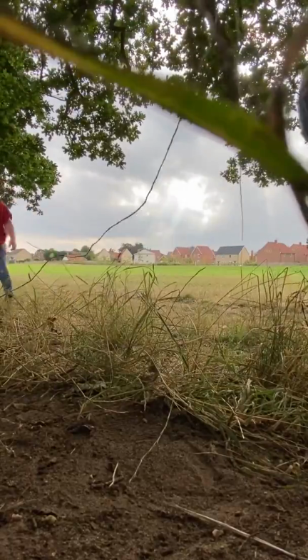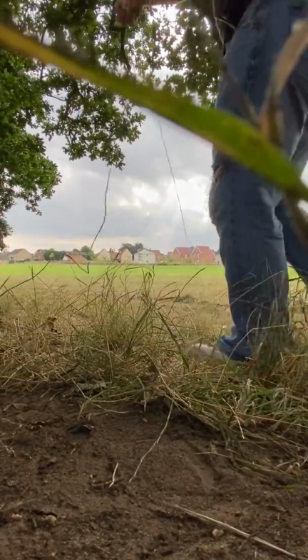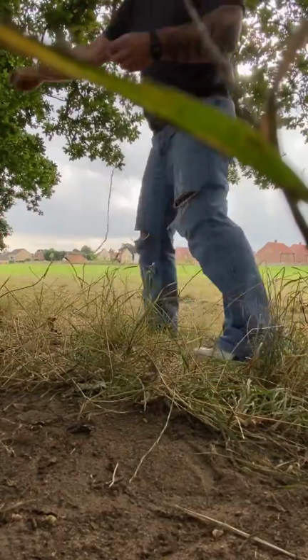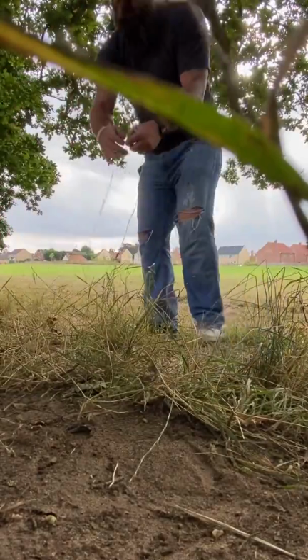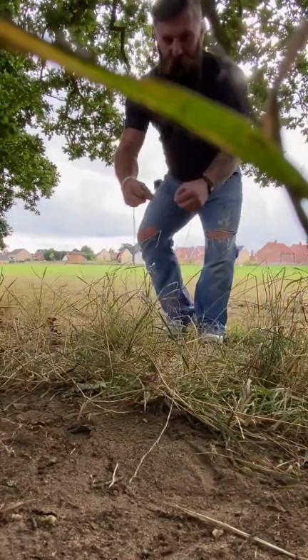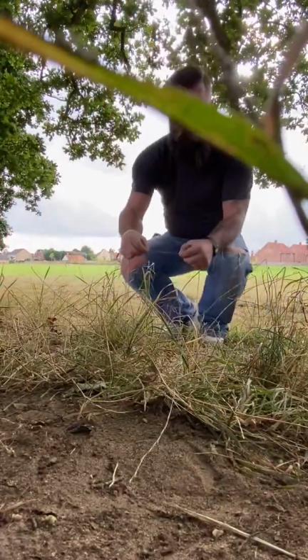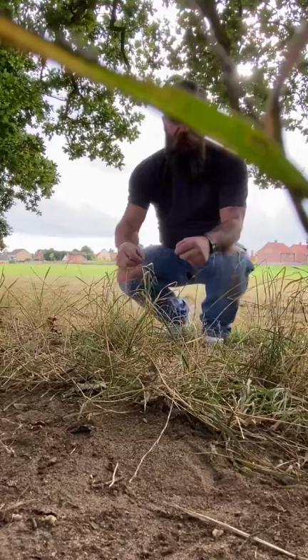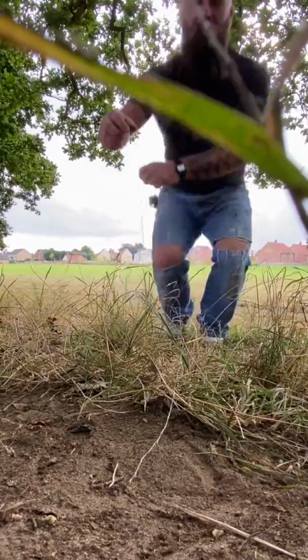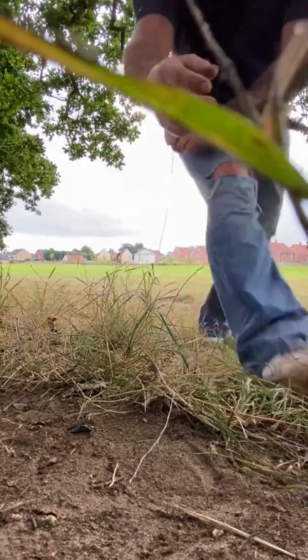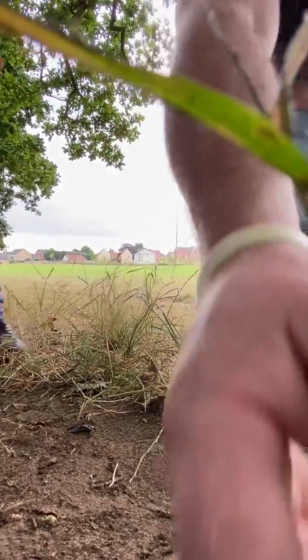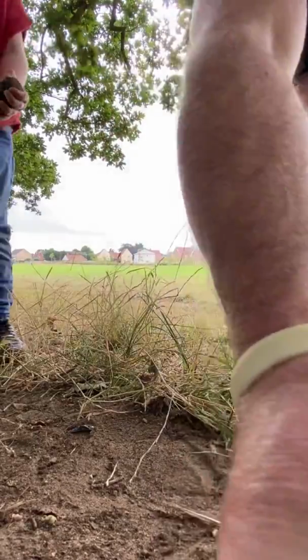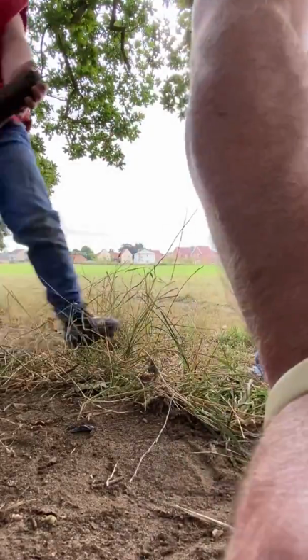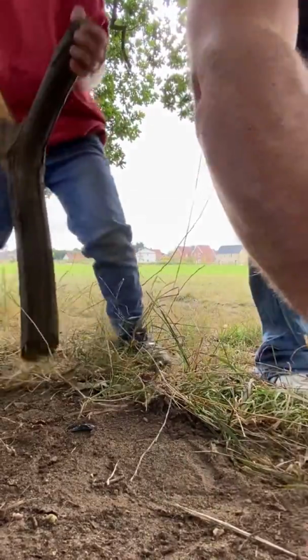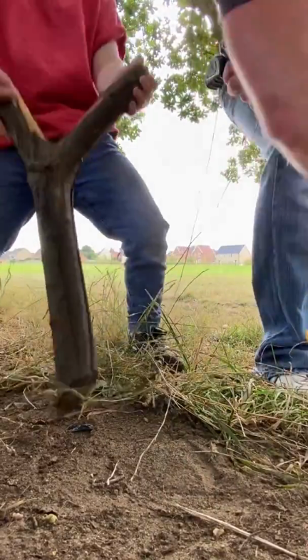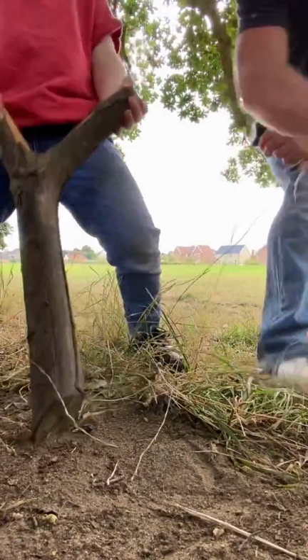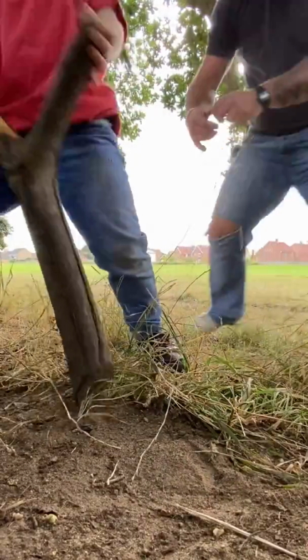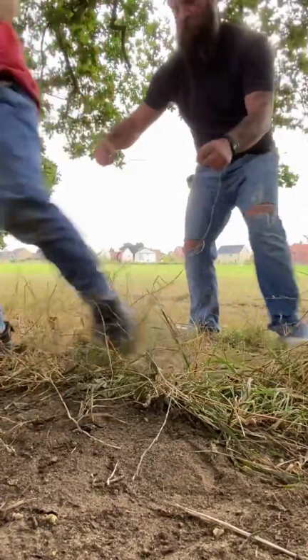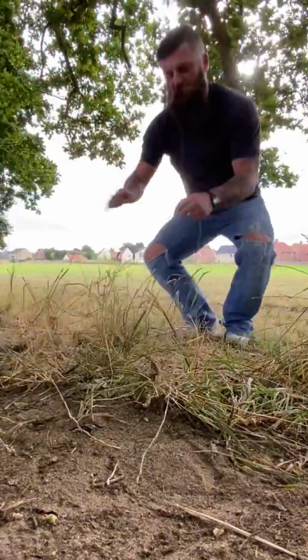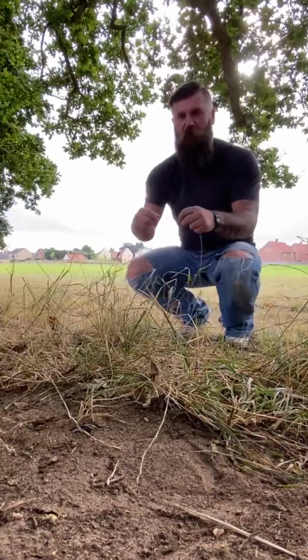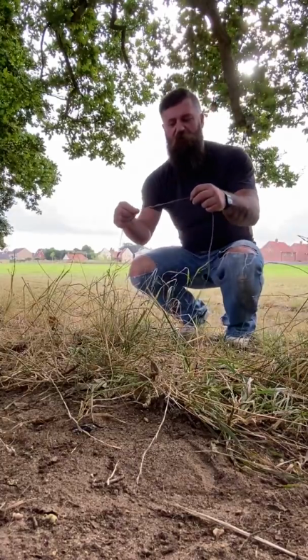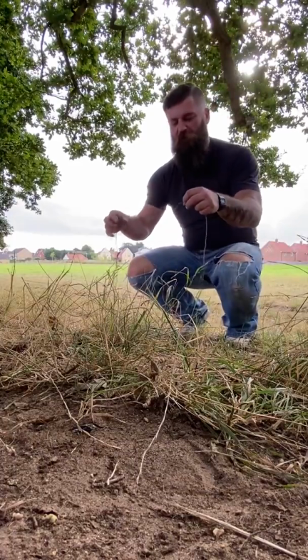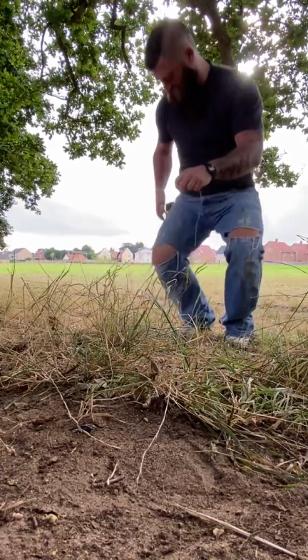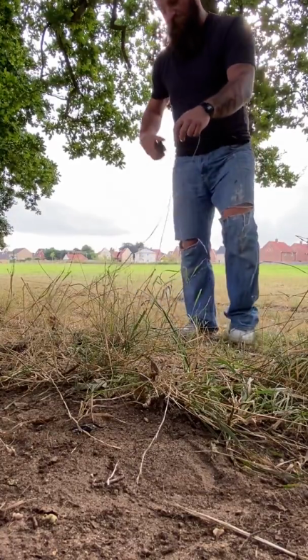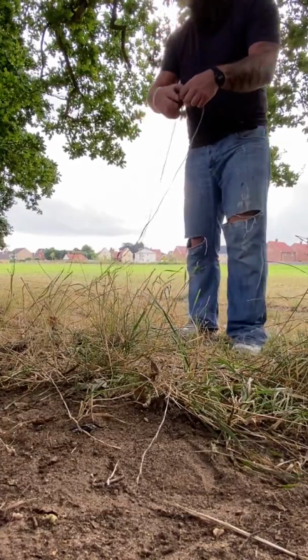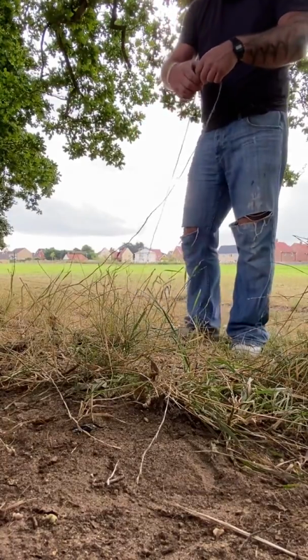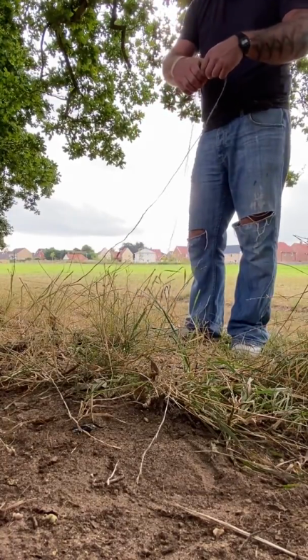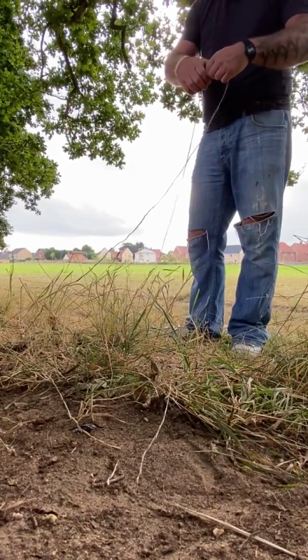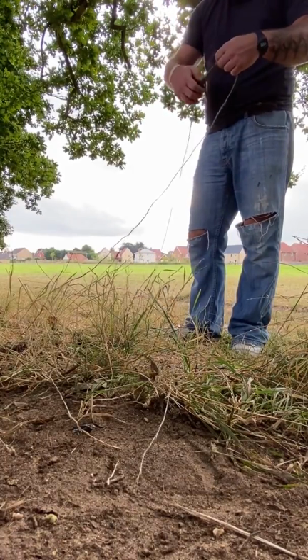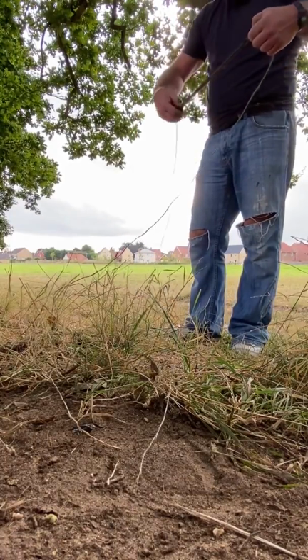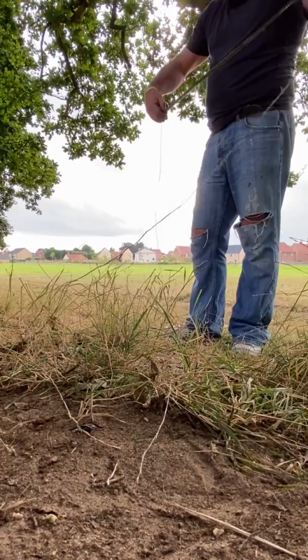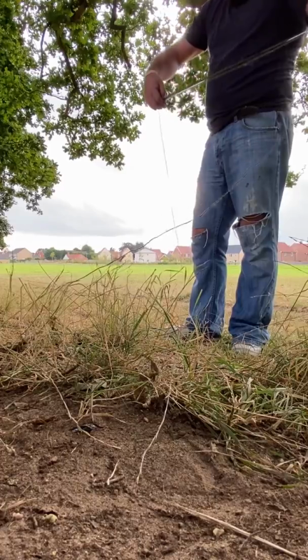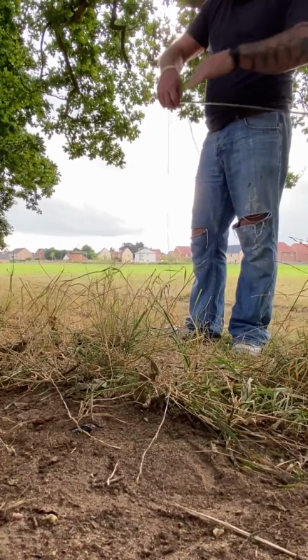I've got the end. There's a bit of grass right there. I've got the end and I'm going to measure it now. Pretty decent.